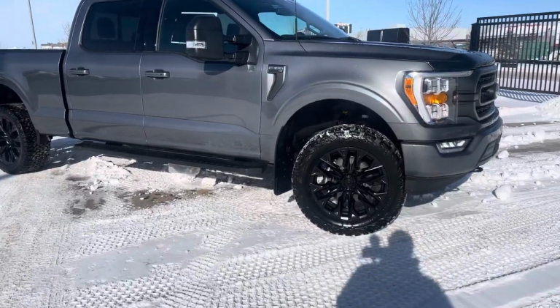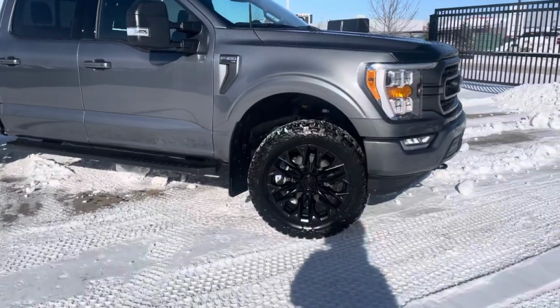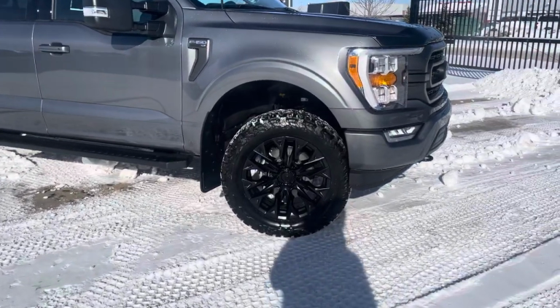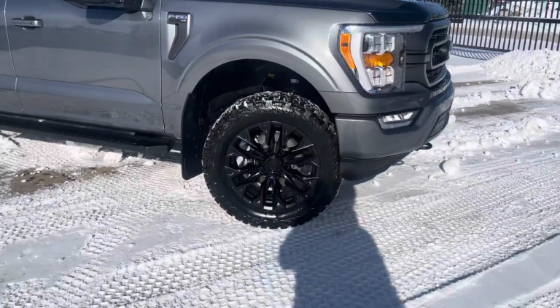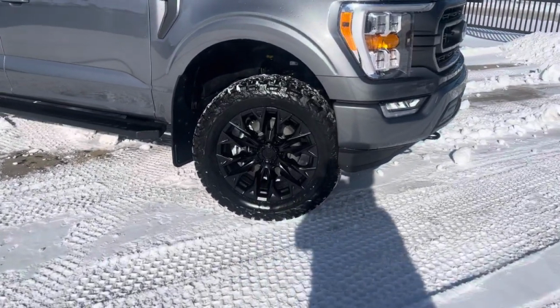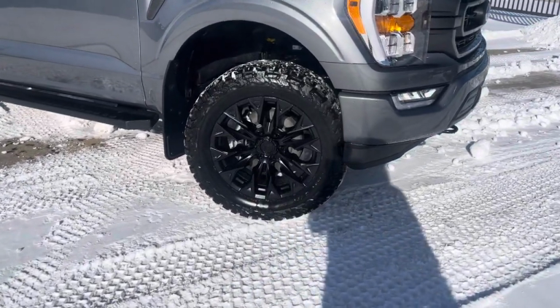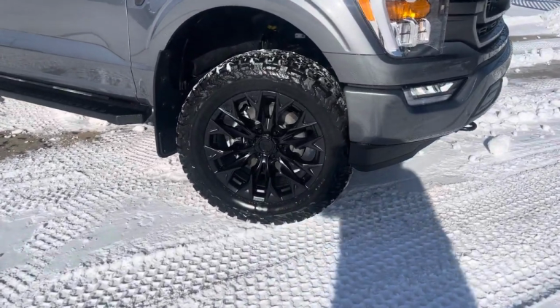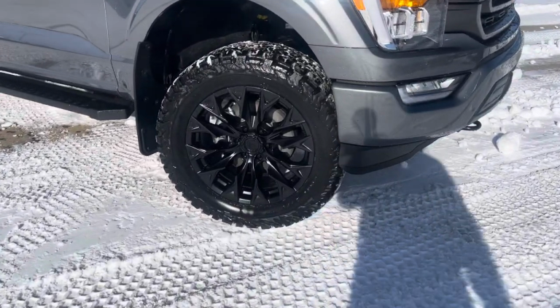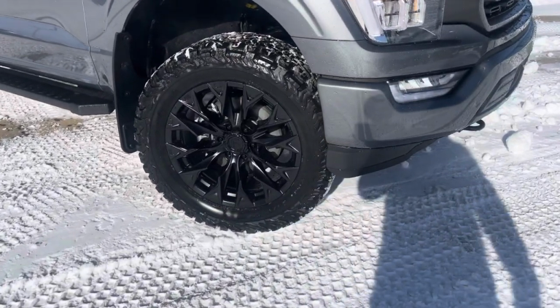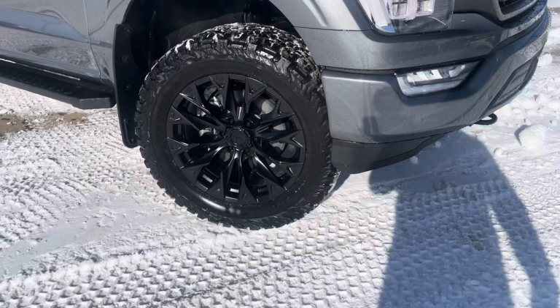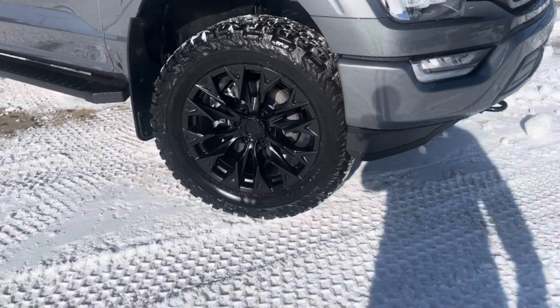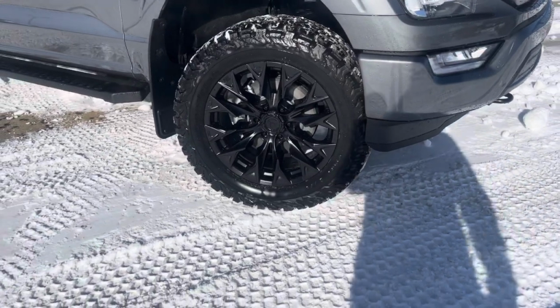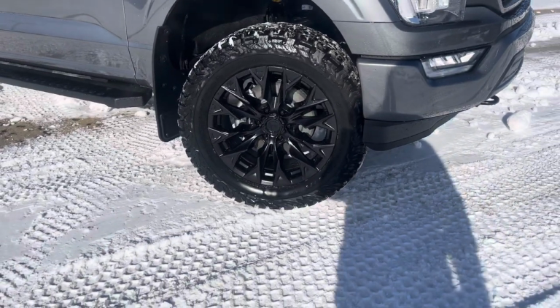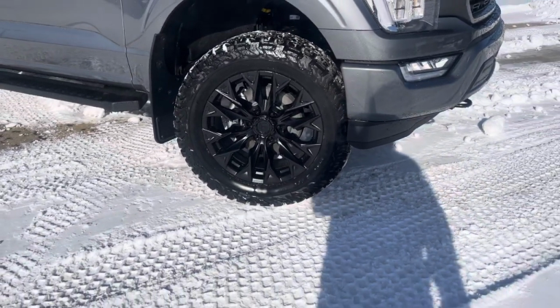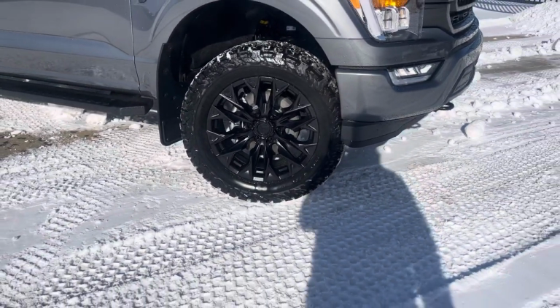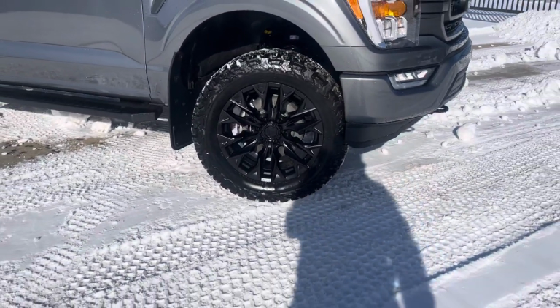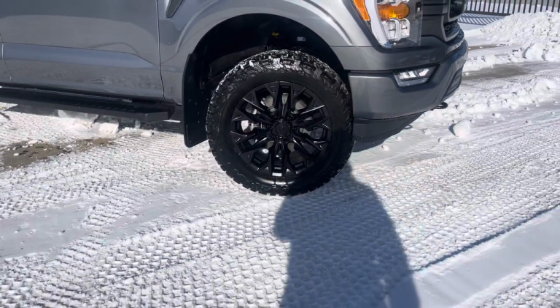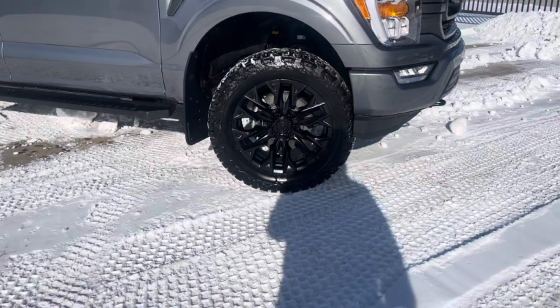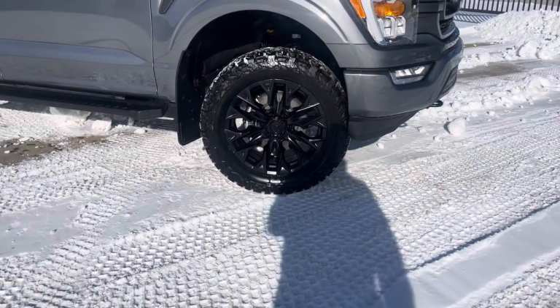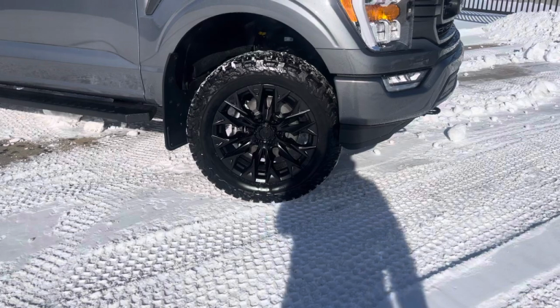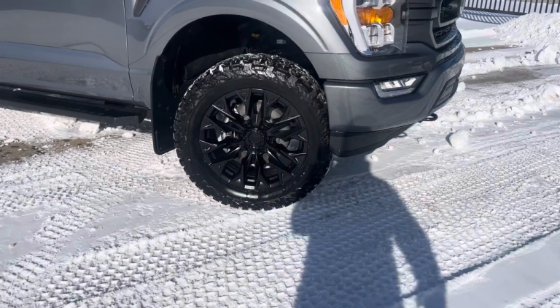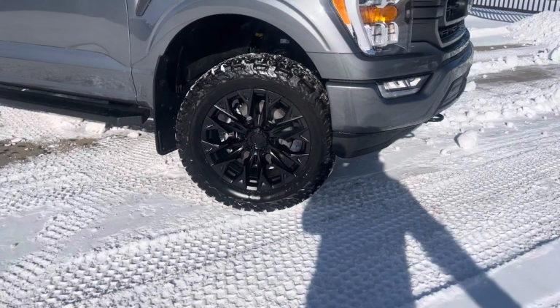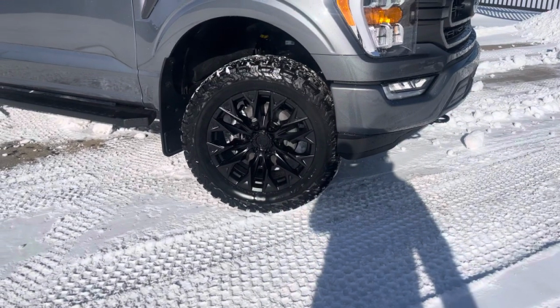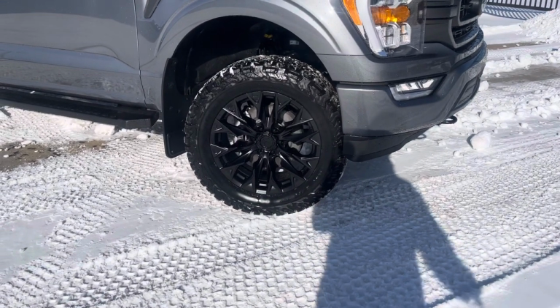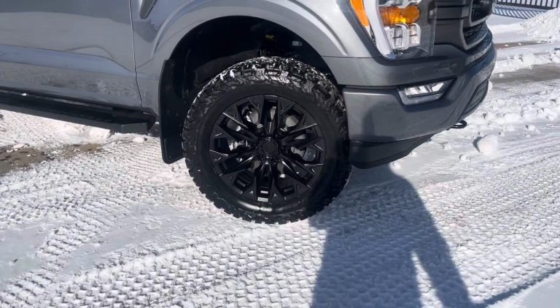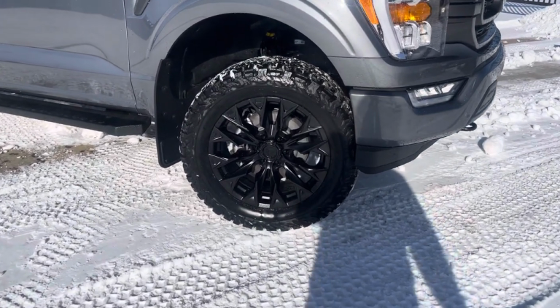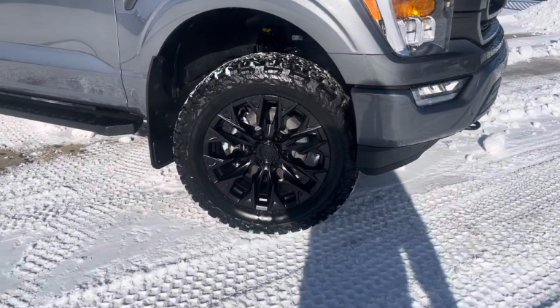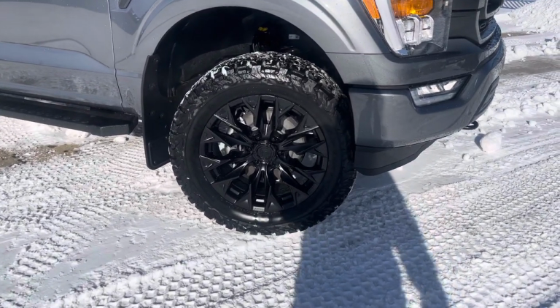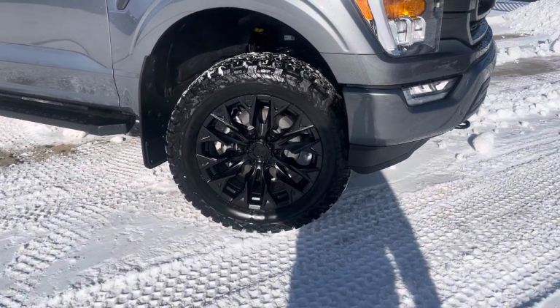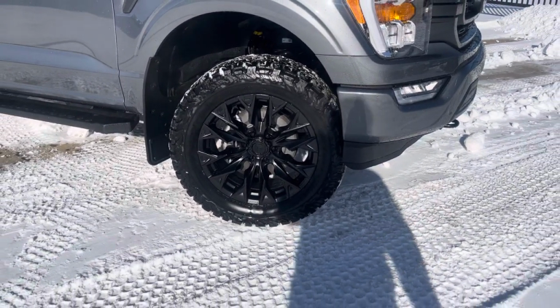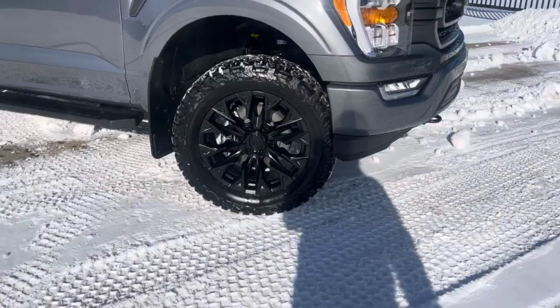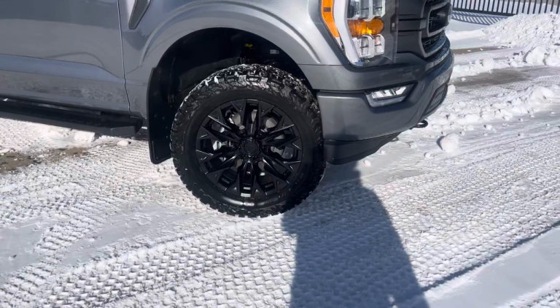The first thing that really stands out are these gorgeous all-black 20-inch Fuel rims wrapped in KO2 BF Goodrich all-terrain tires, which are great year-round and even have the Mountain Snowflake rating on them. My personal favorite tire that I run myself.